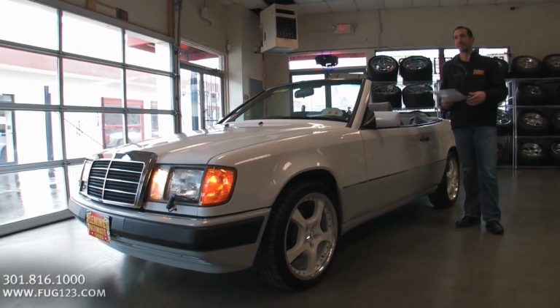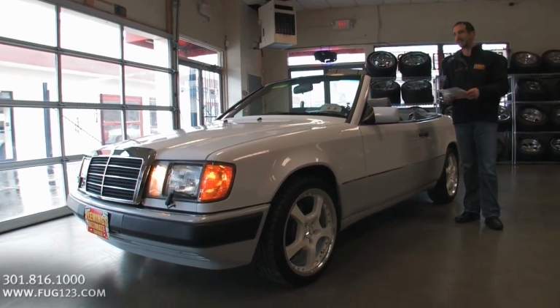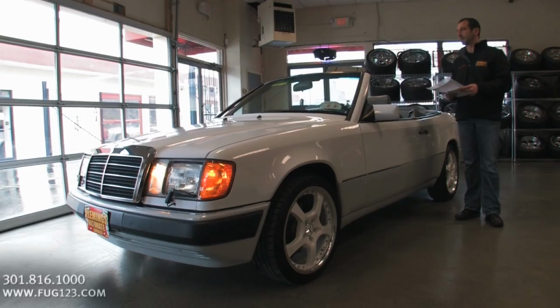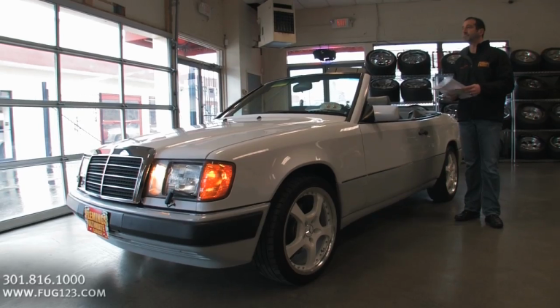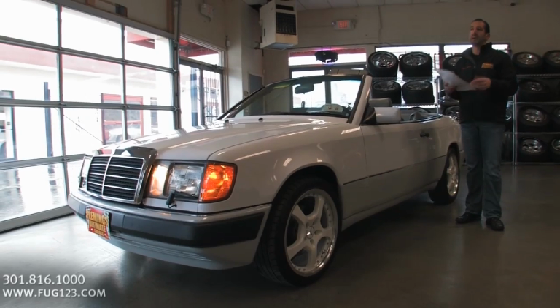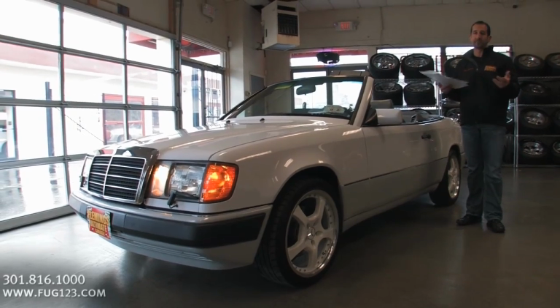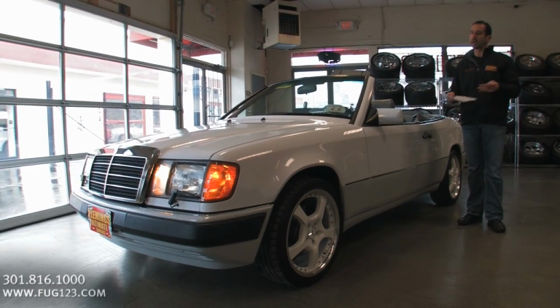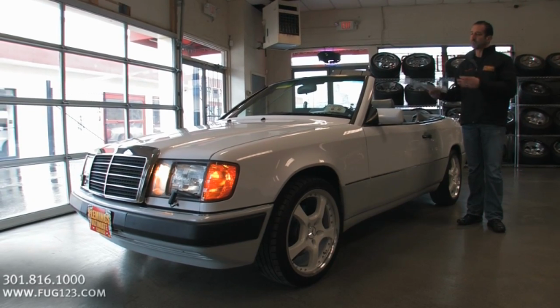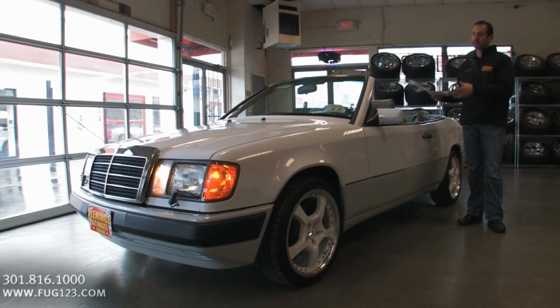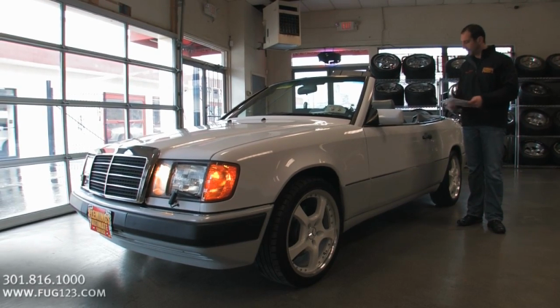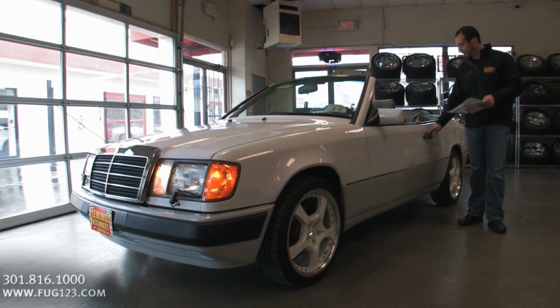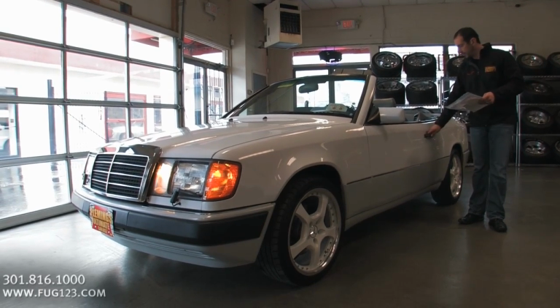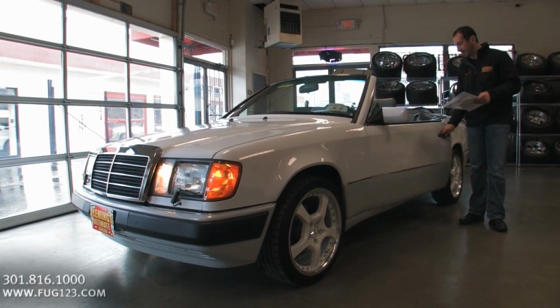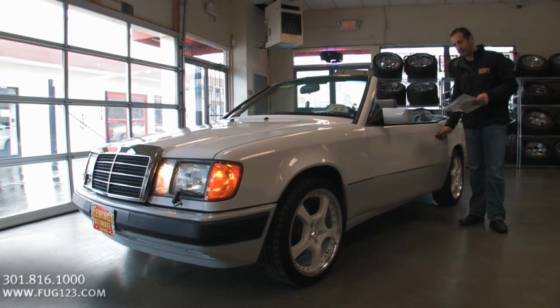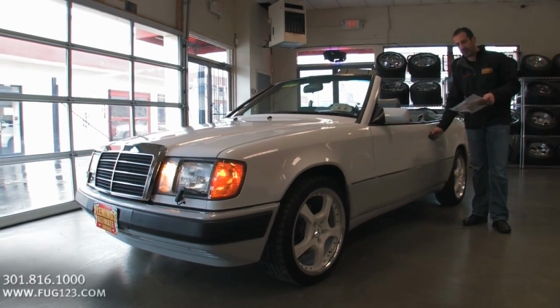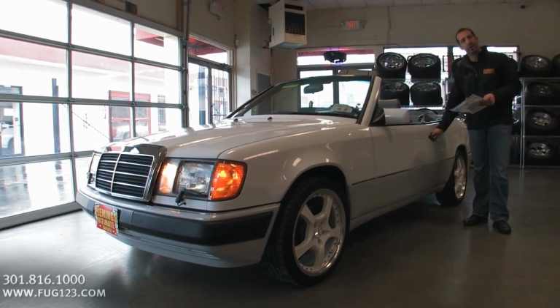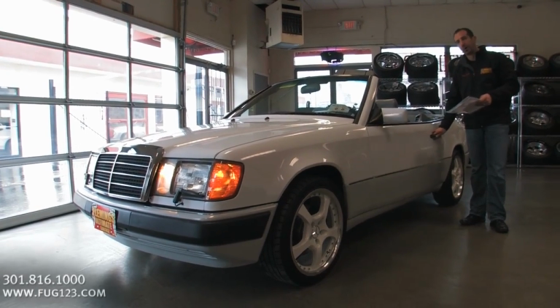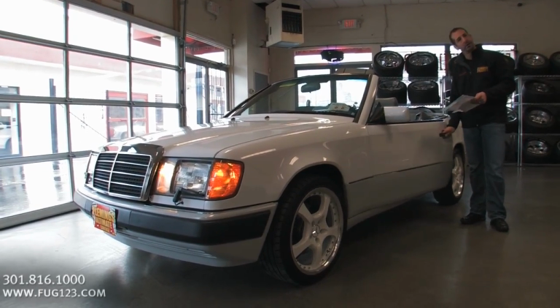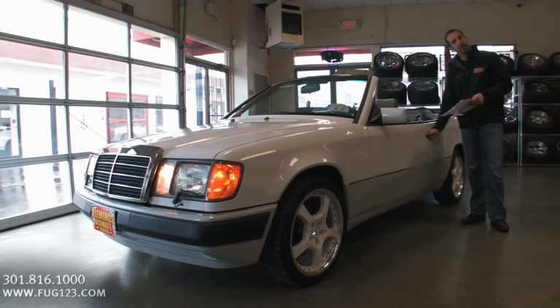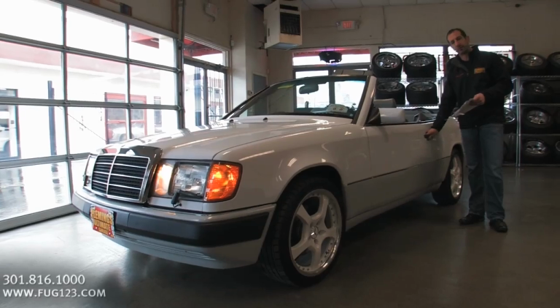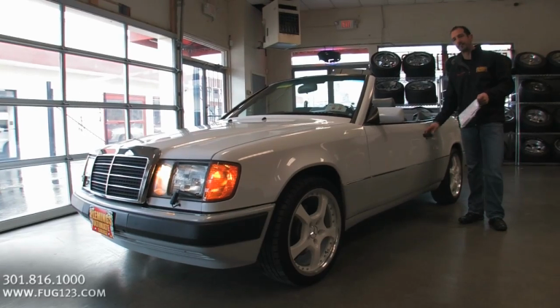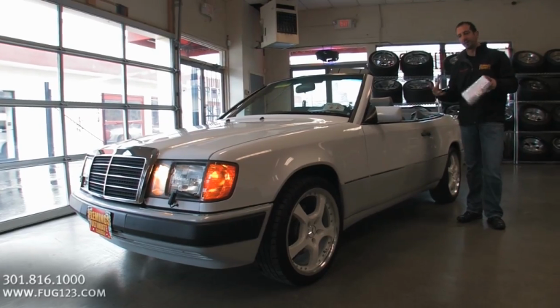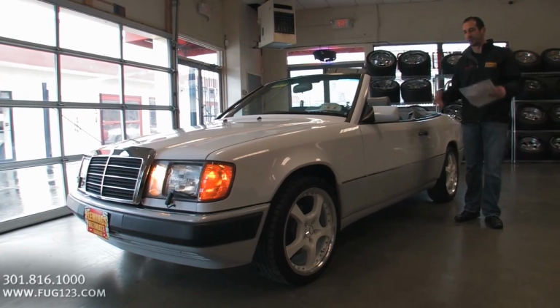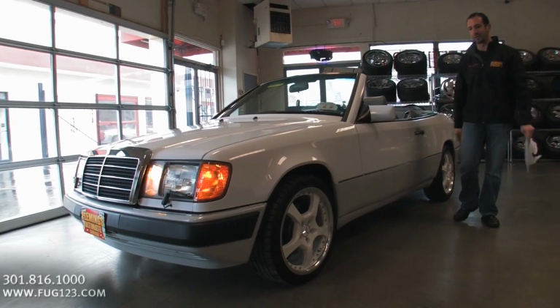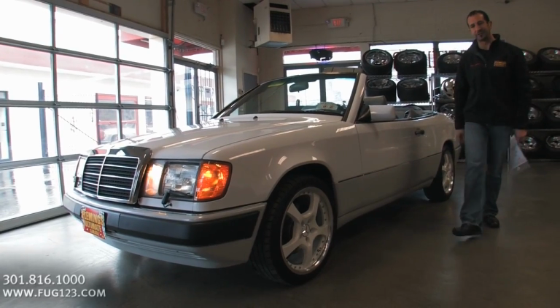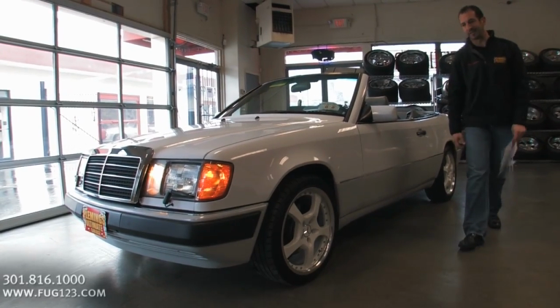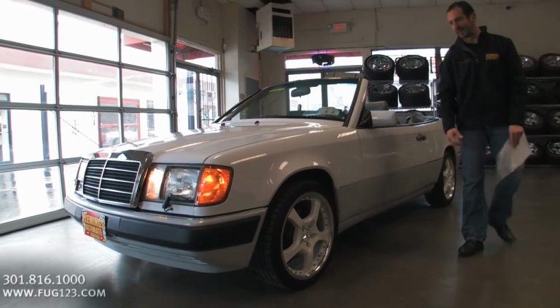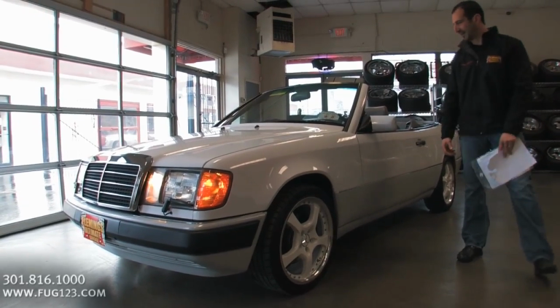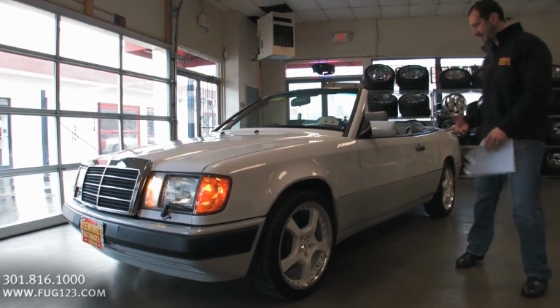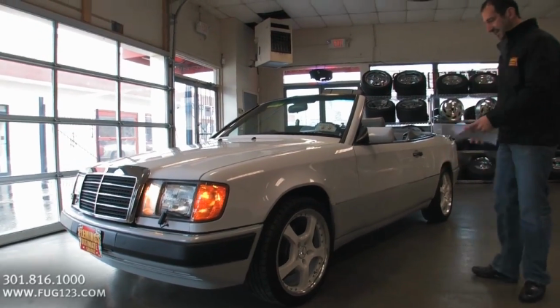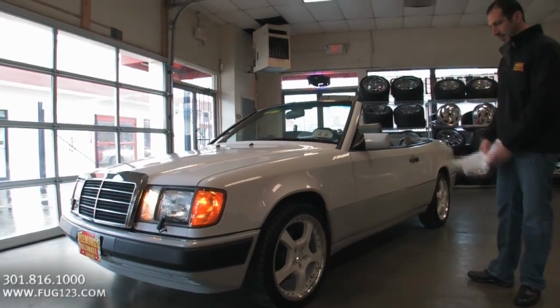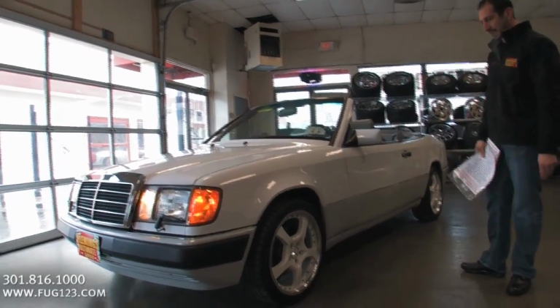Maybe today's Mercedes has some technology, but I'm not sure they were built with the same kind of sturdiness and safety that they were back then.